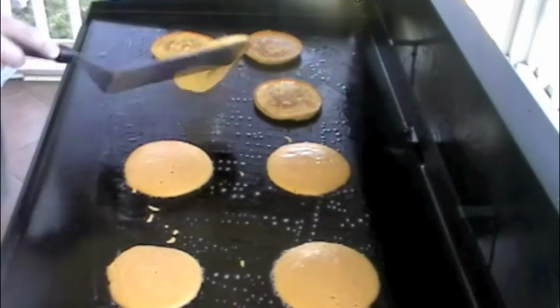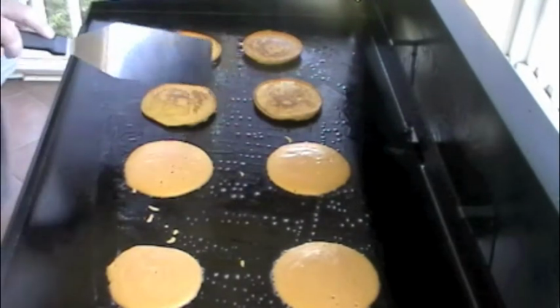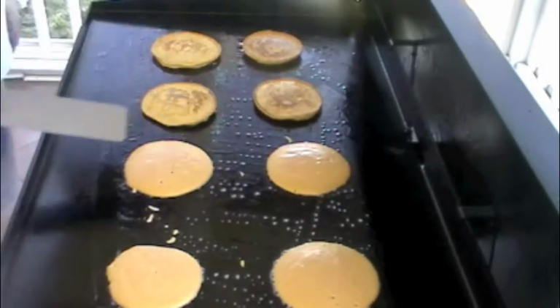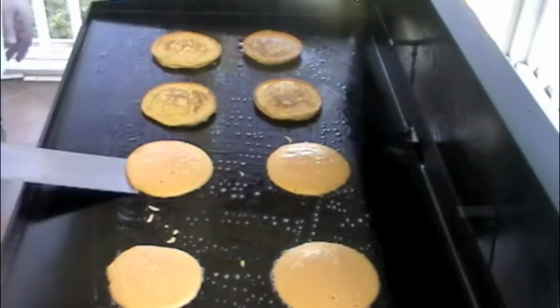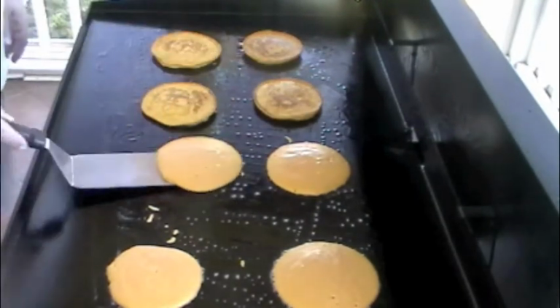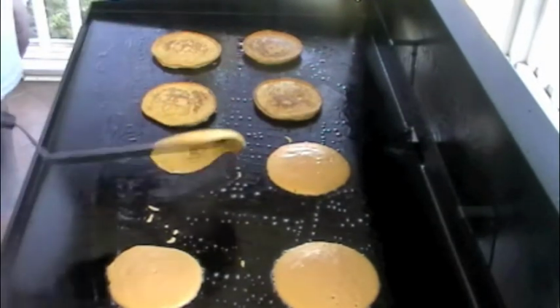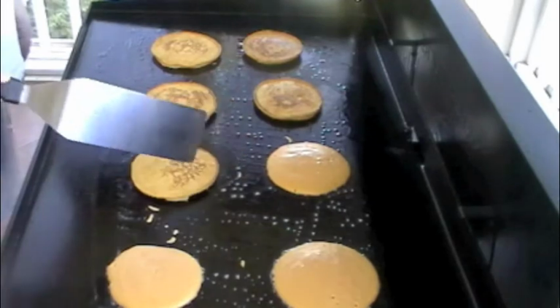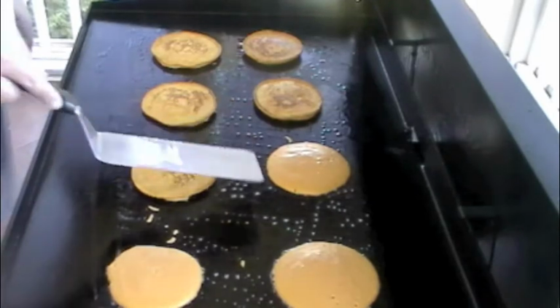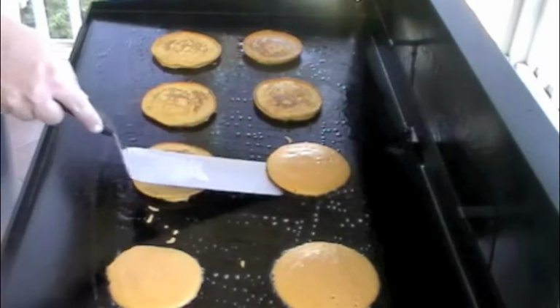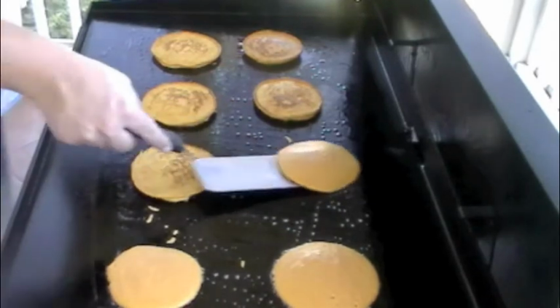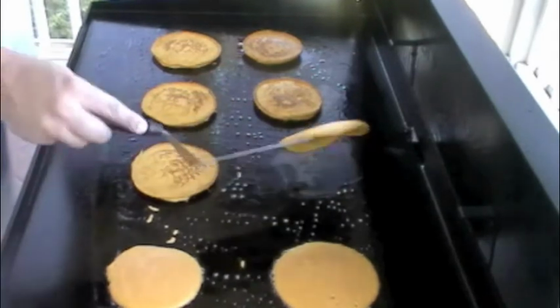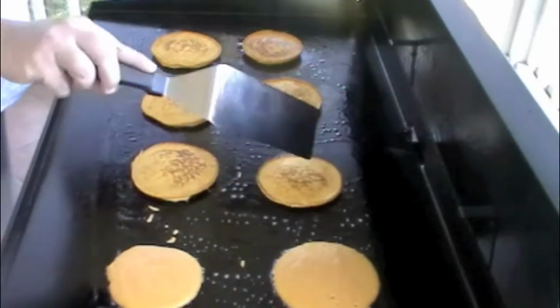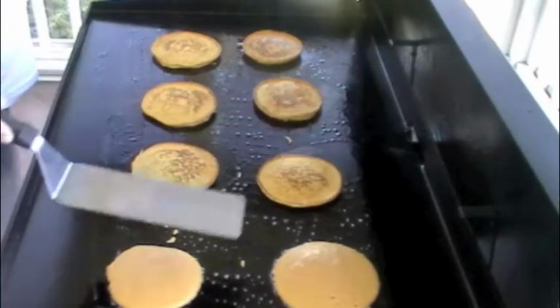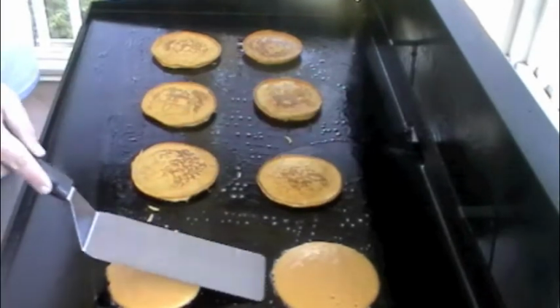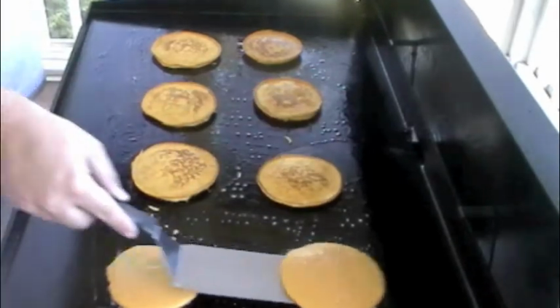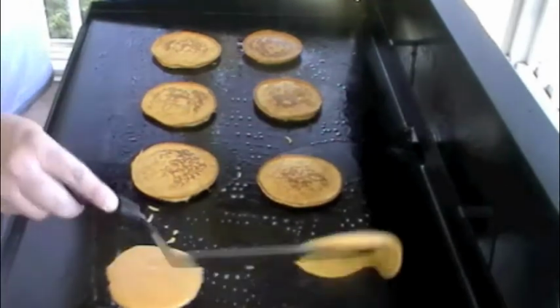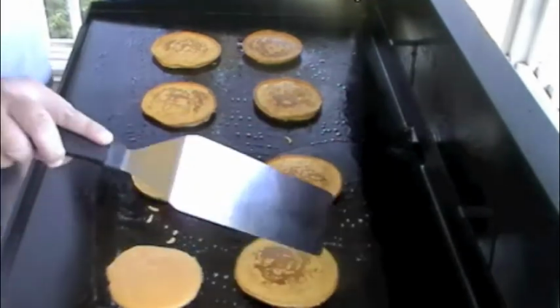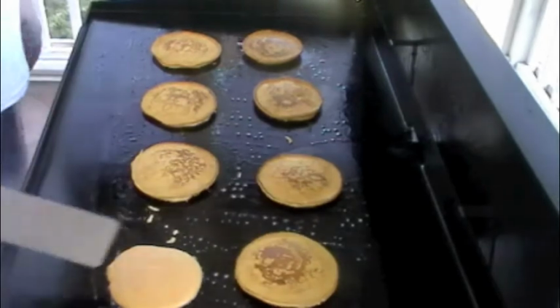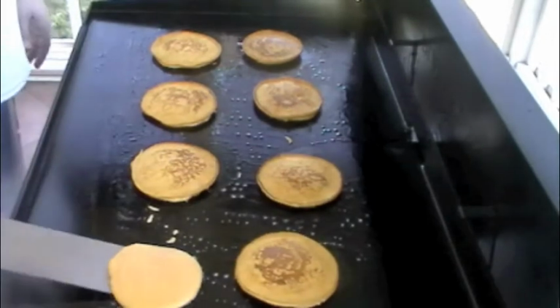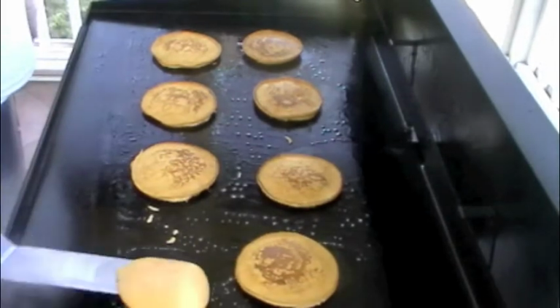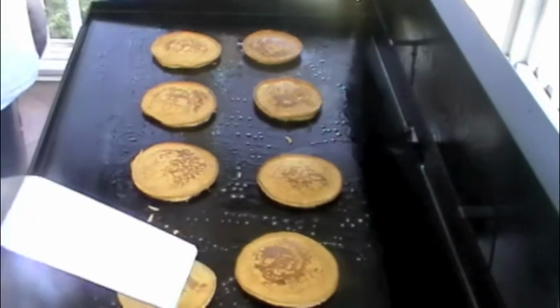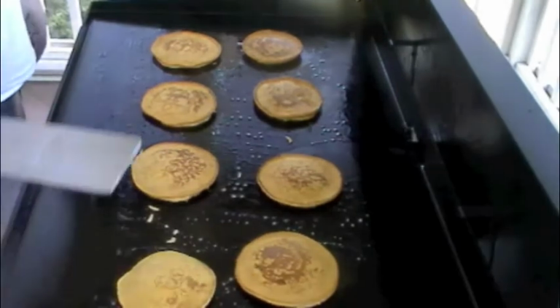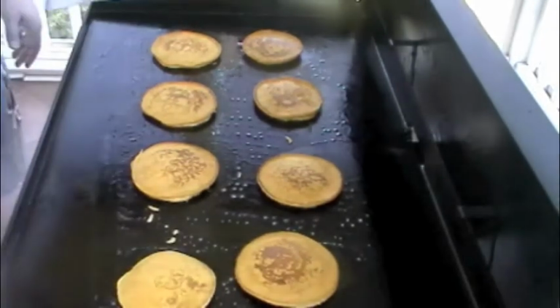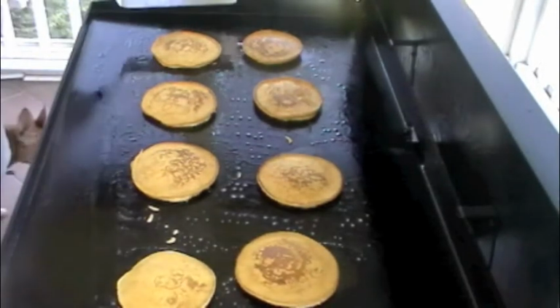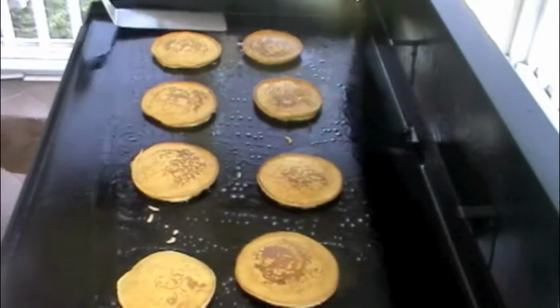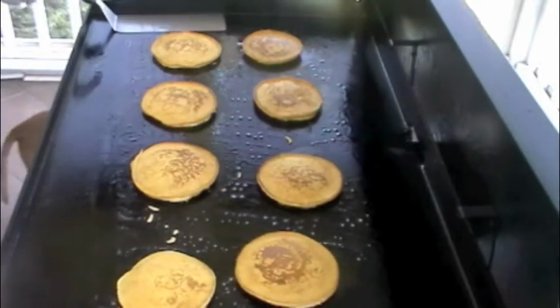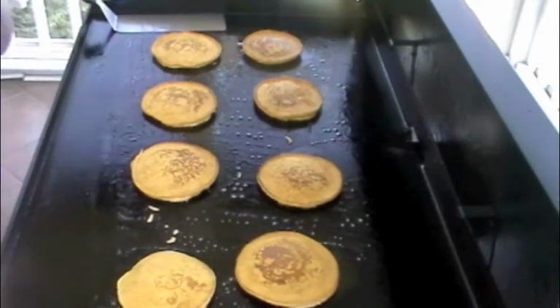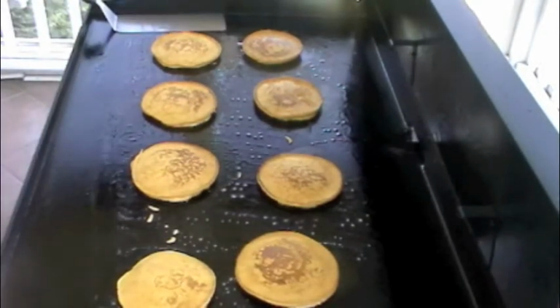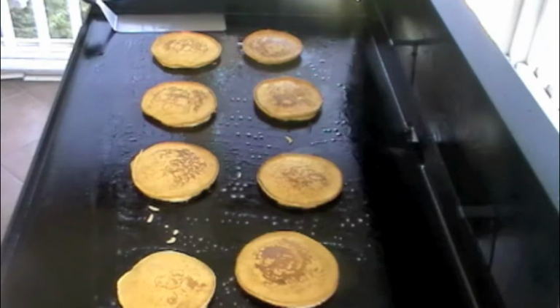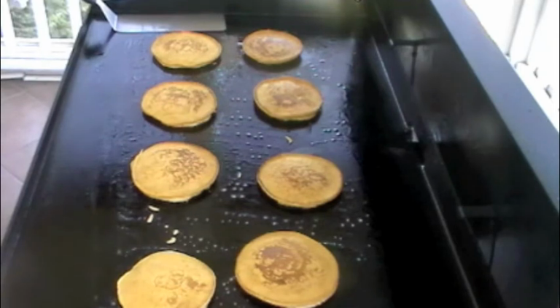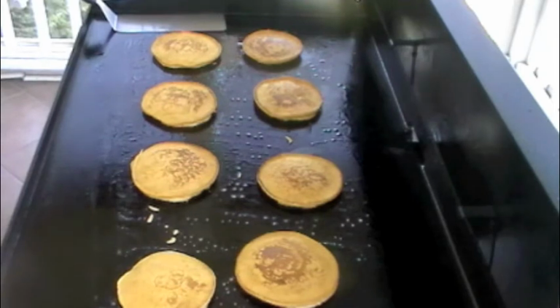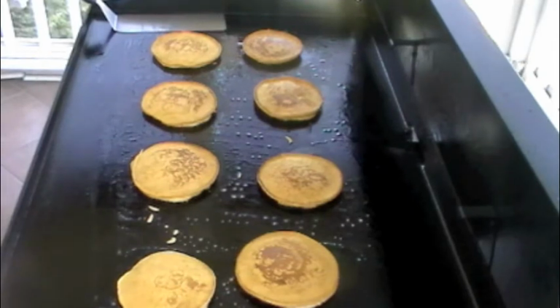They're looking good. They smell pretty good — they smell like sweet potatoes.